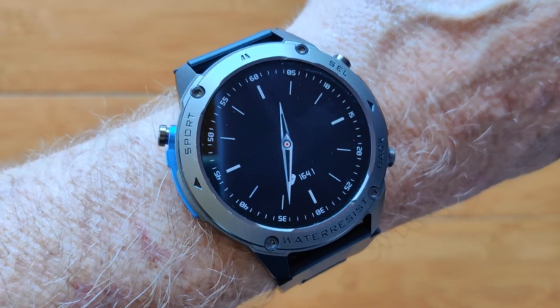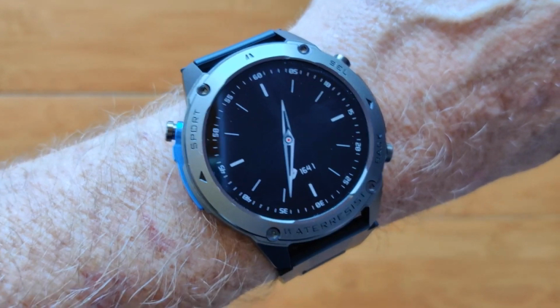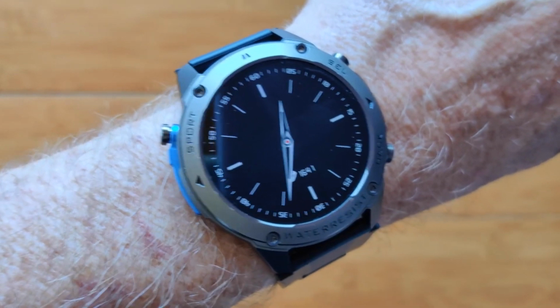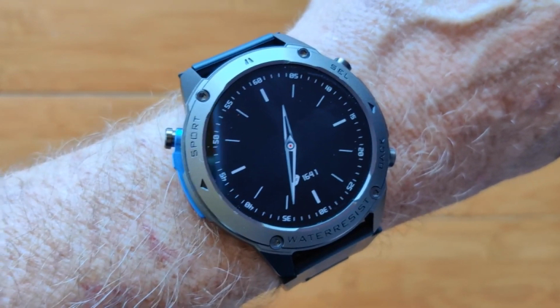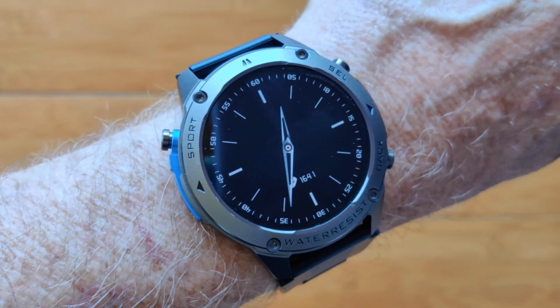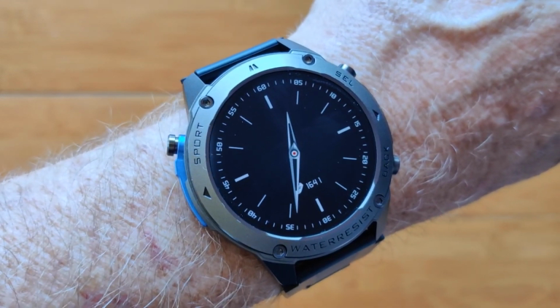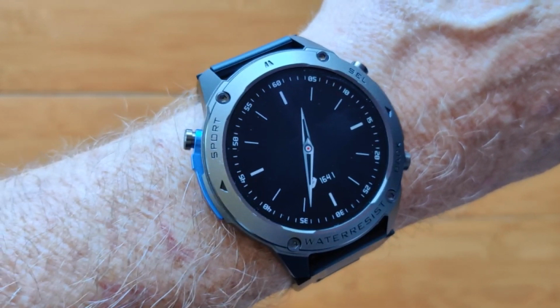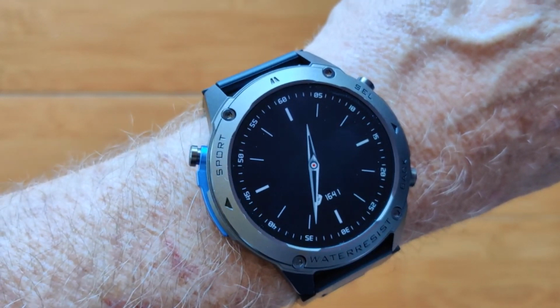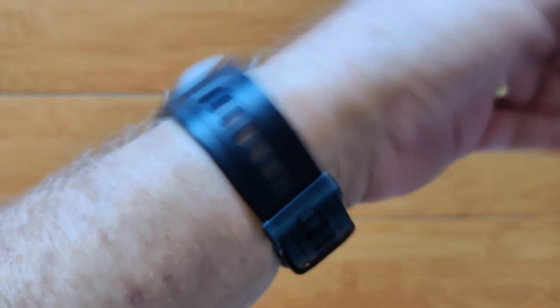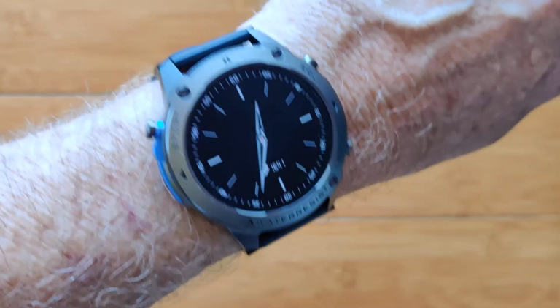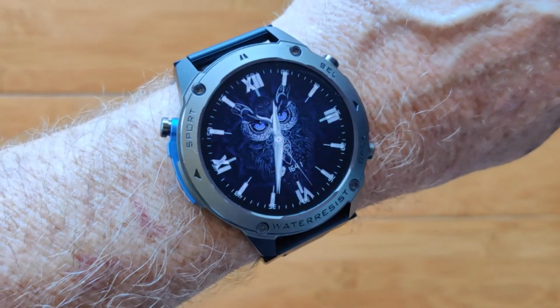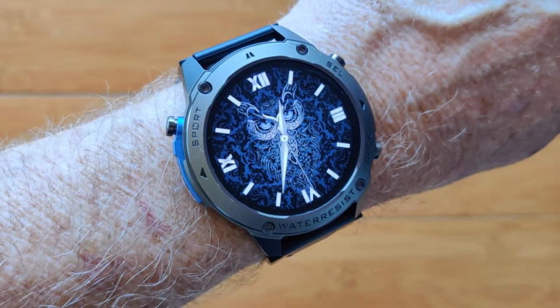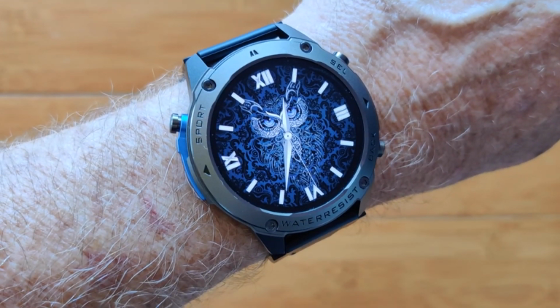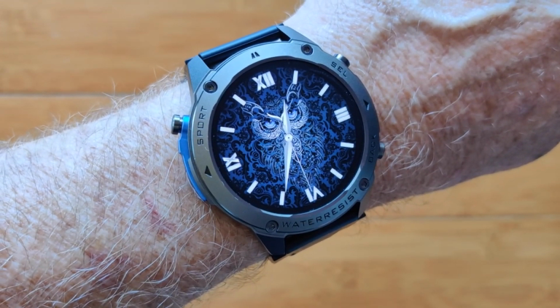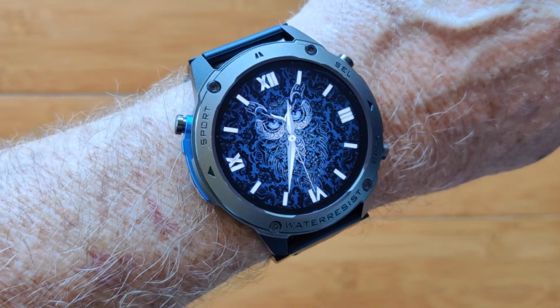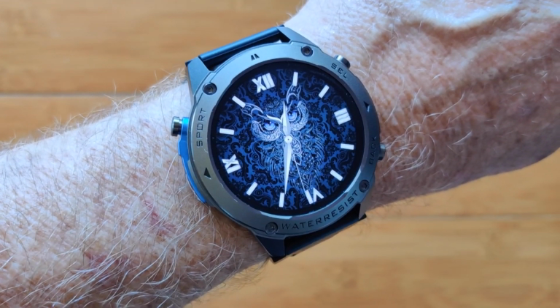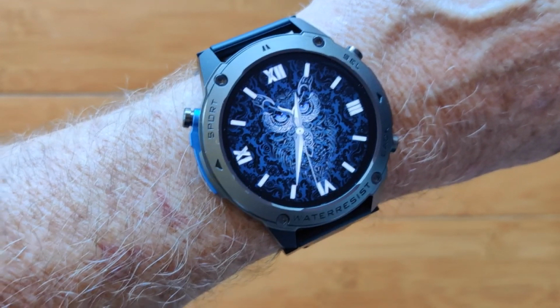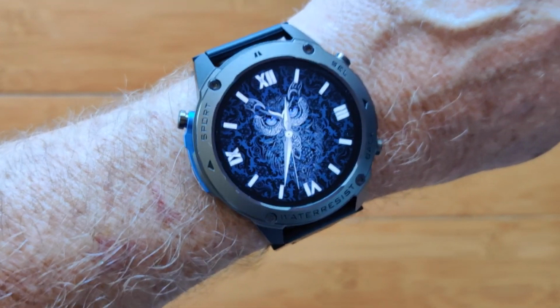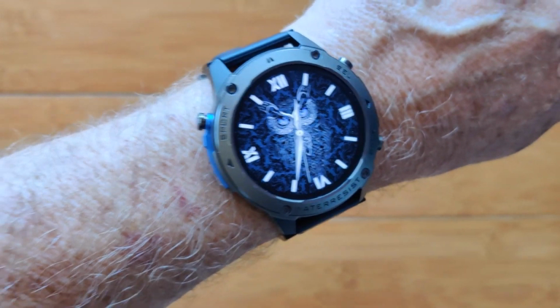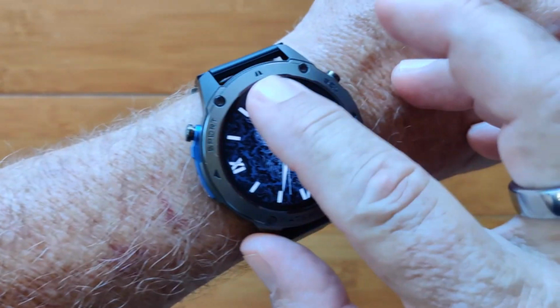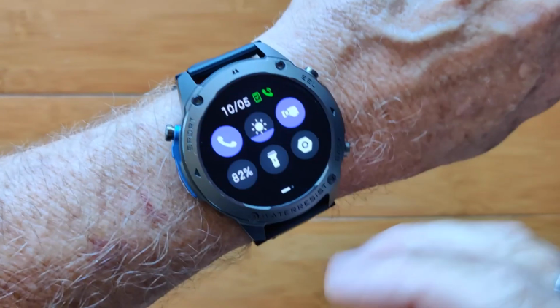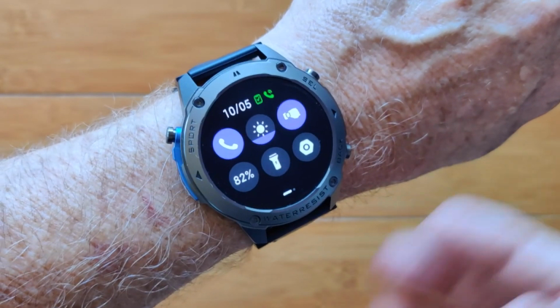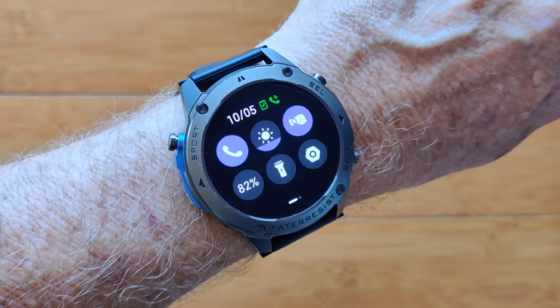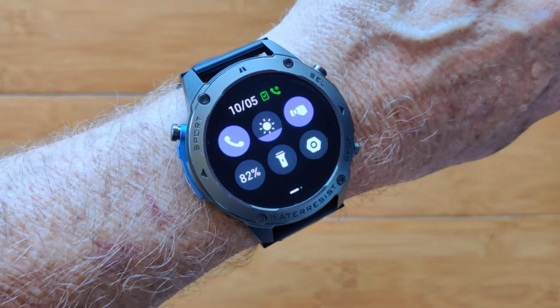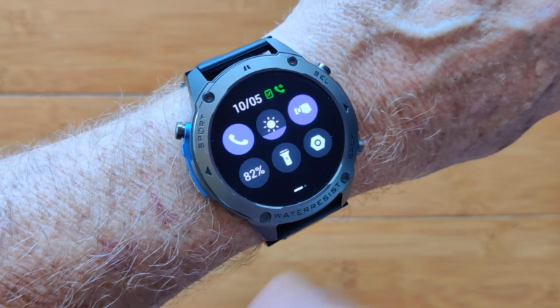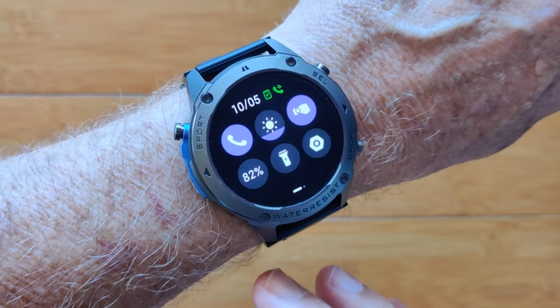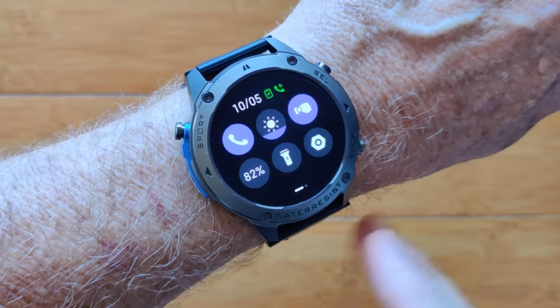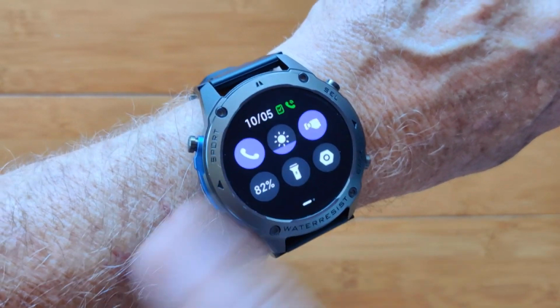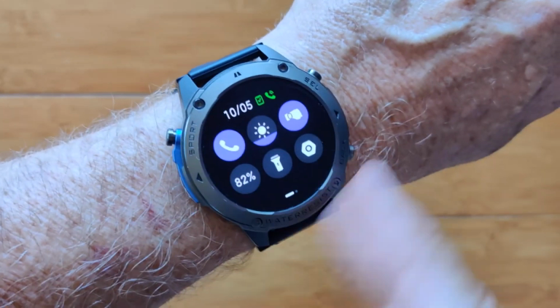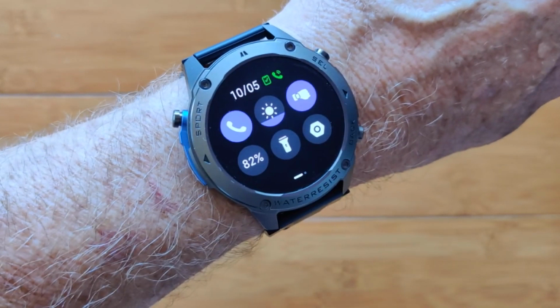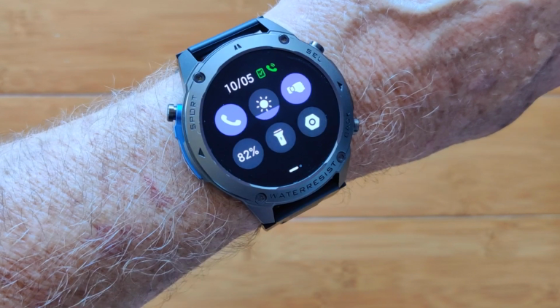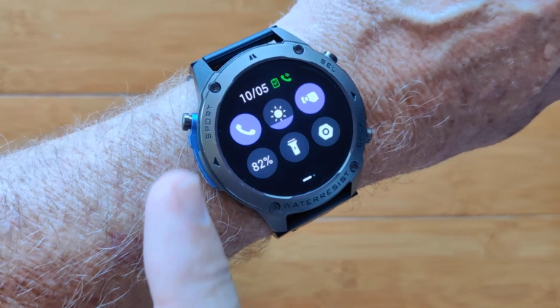This is the Stratus 2 Ultra in always-on display mode. A flick of the wrist and you are lit up into a beautiful smartwatch face that changes and is integrated directly with the watch itself. When you pull down, you have lots of different controls.